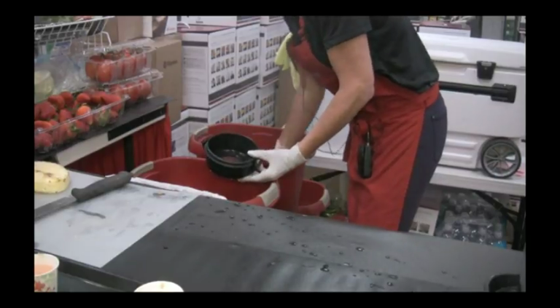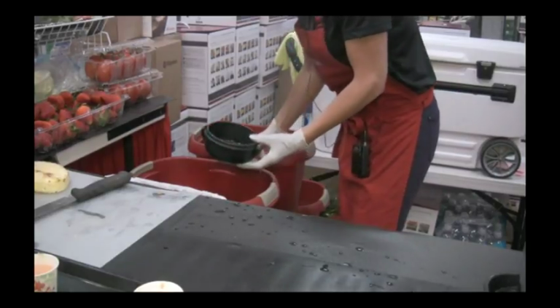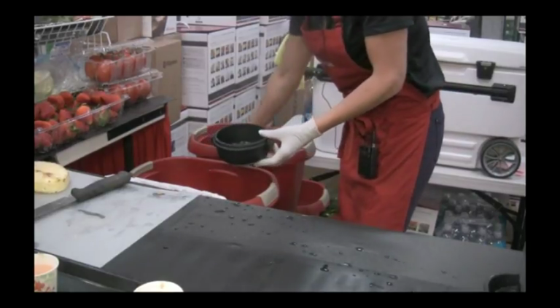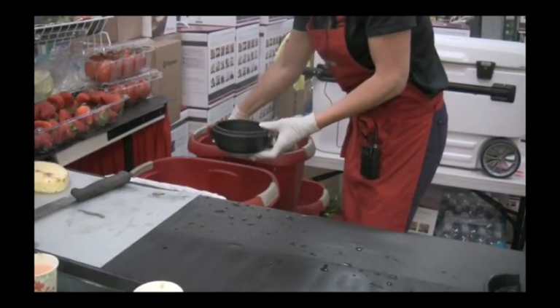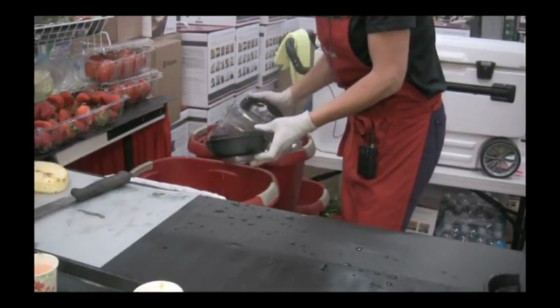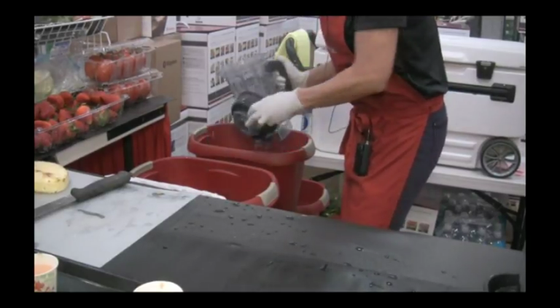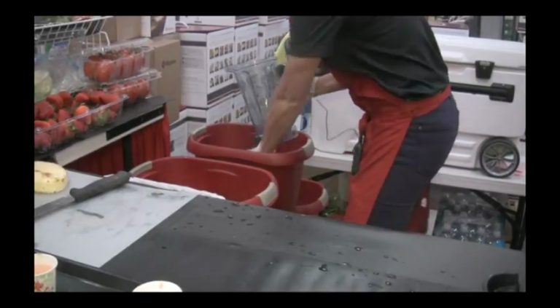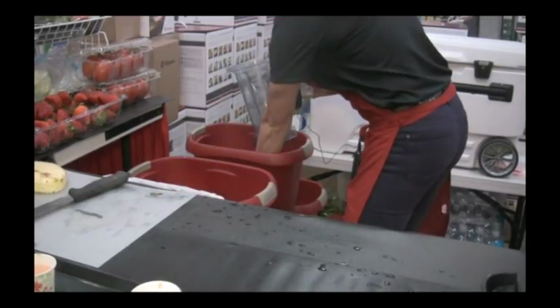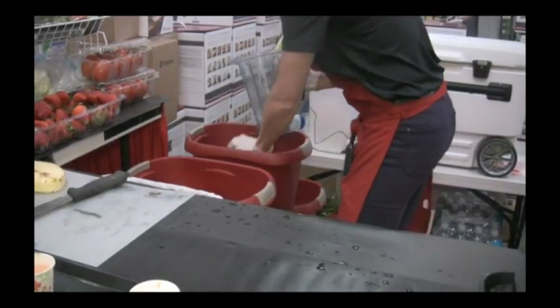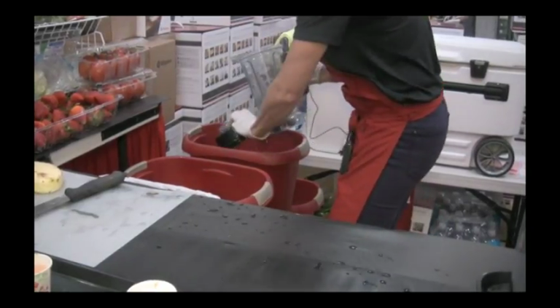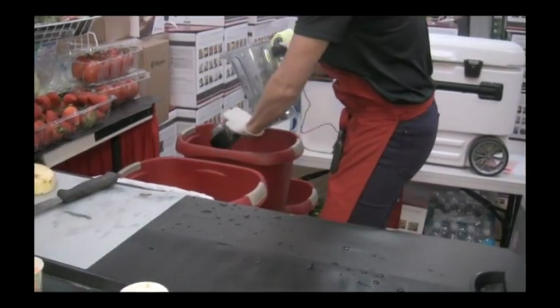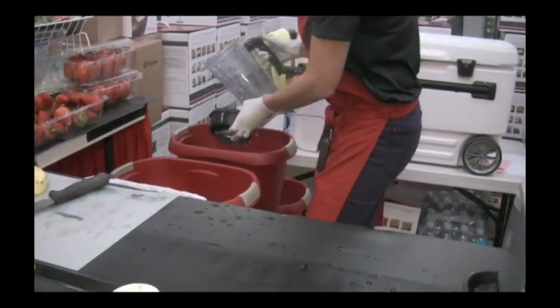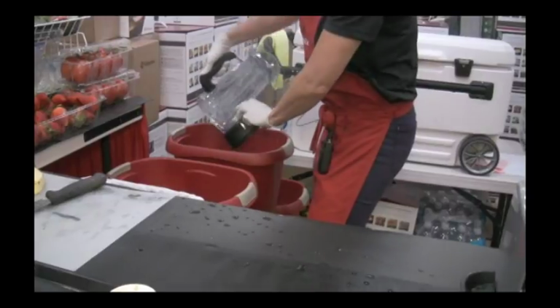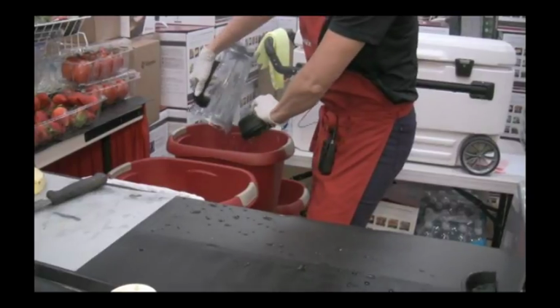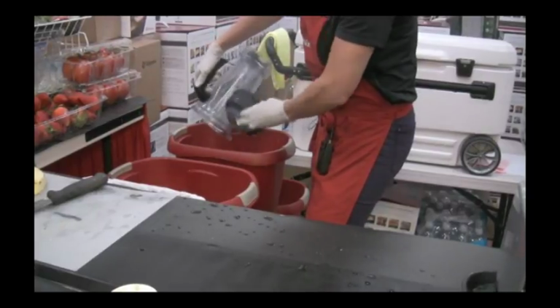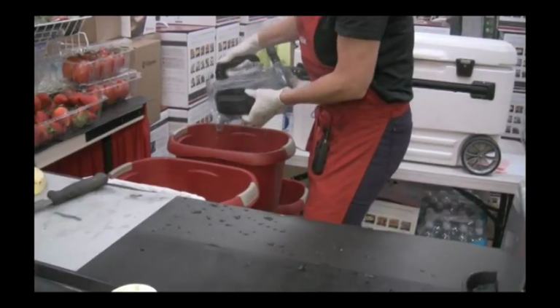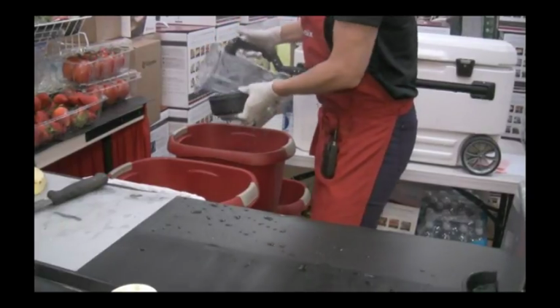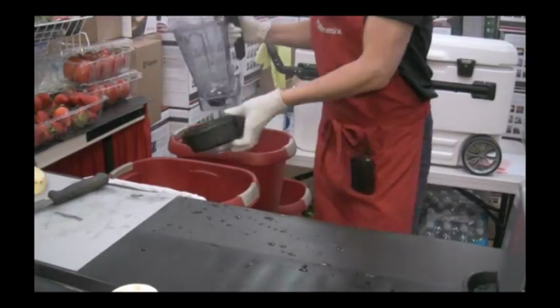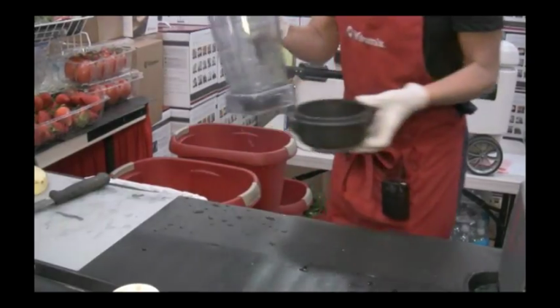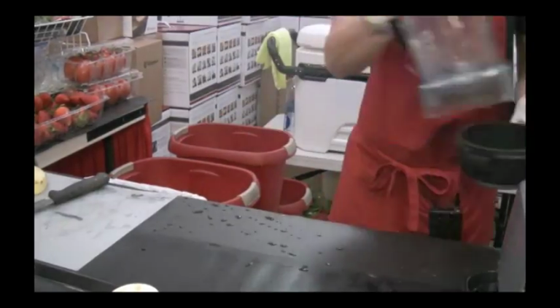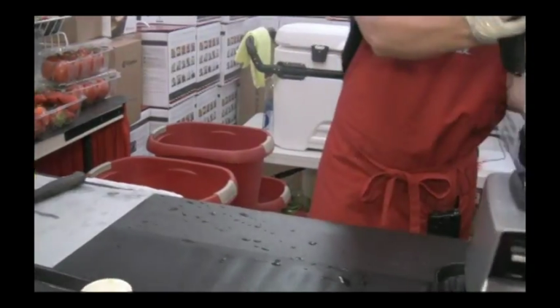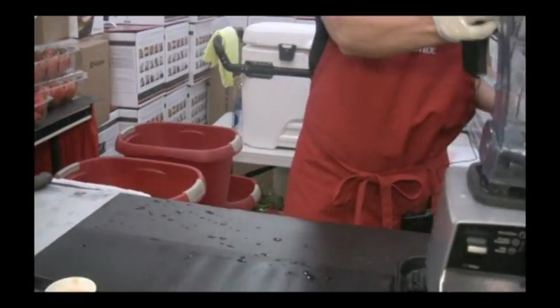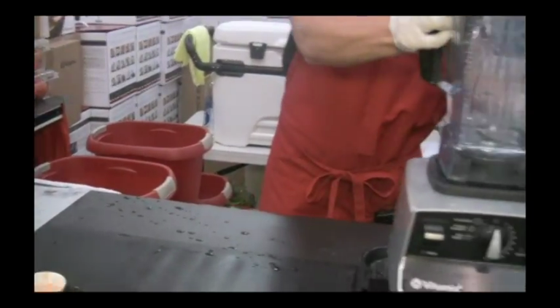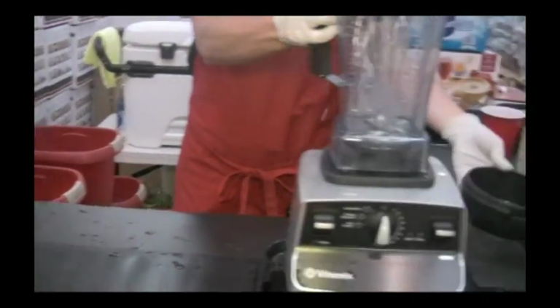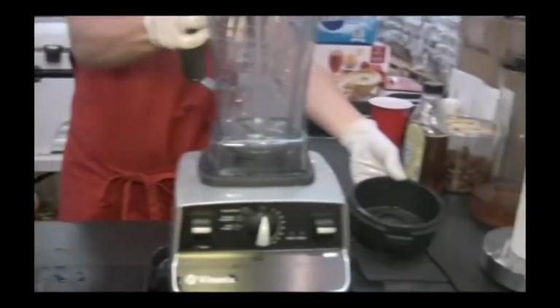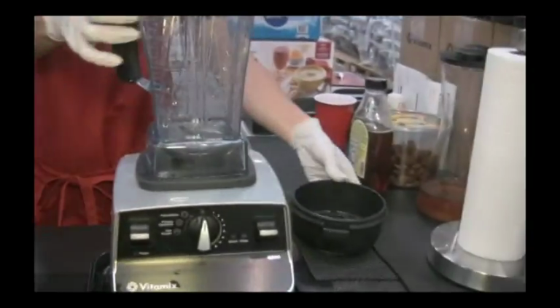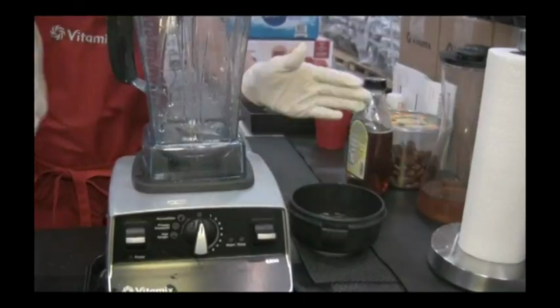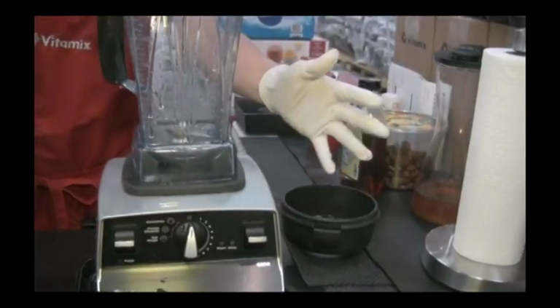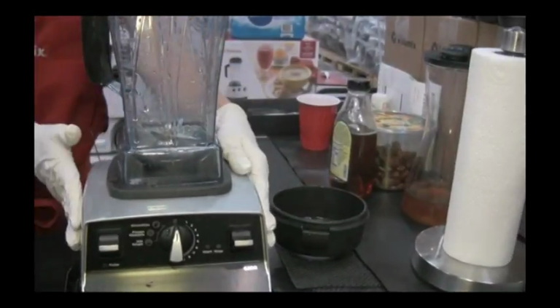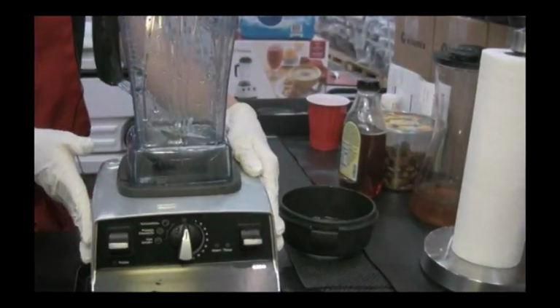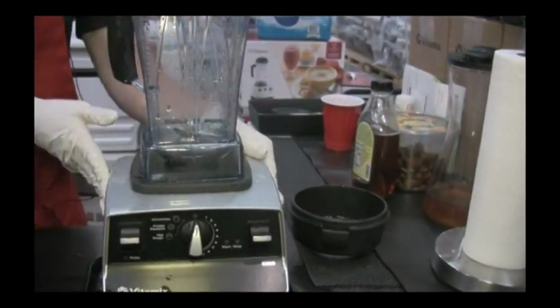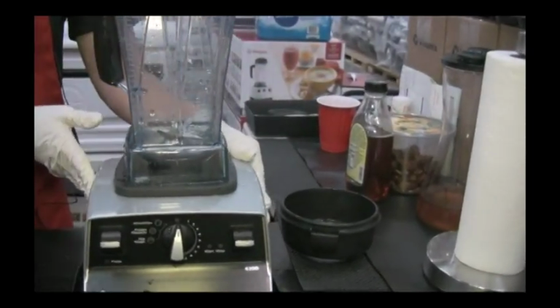The blades are a titanium stainless alloy, laser cut at the factory in Cleveland, Ohio. They never need to be resharpened. It's actually the horsepower of this machine — two horsepower — that does the work.